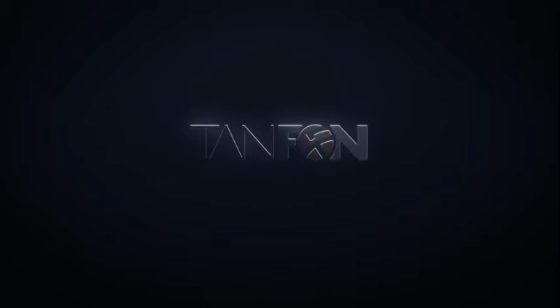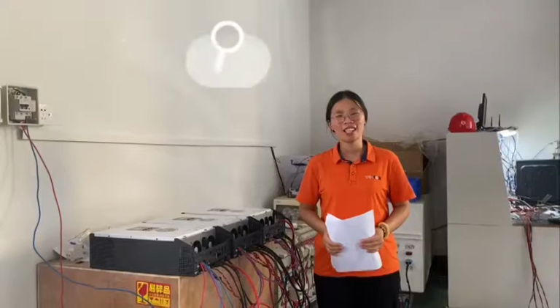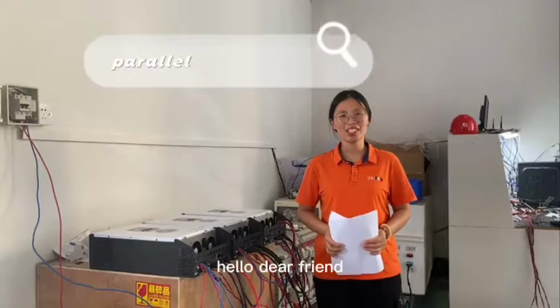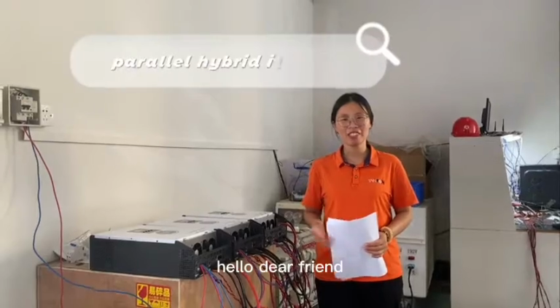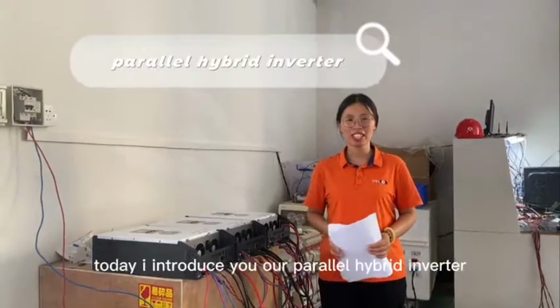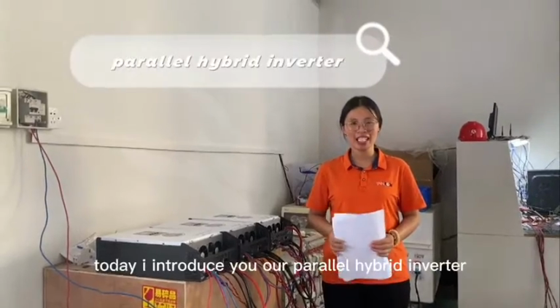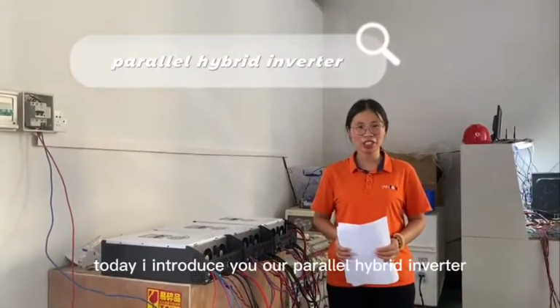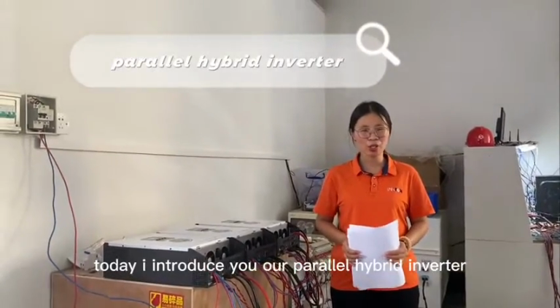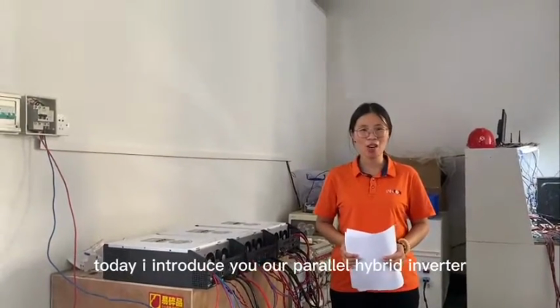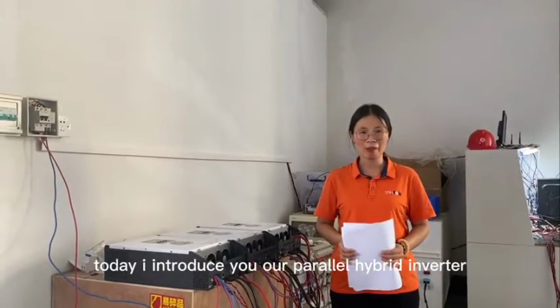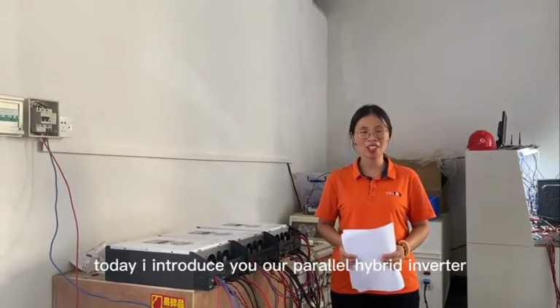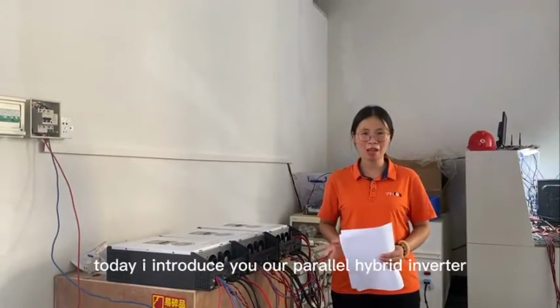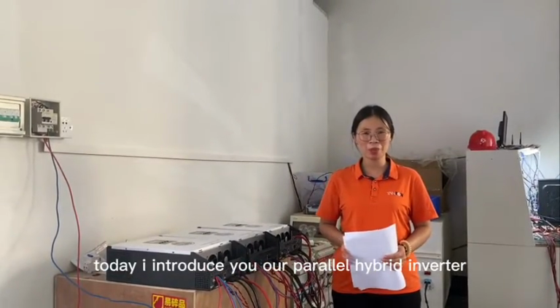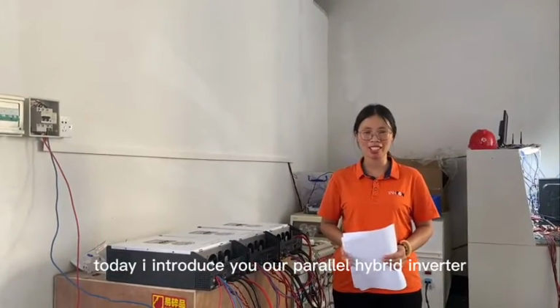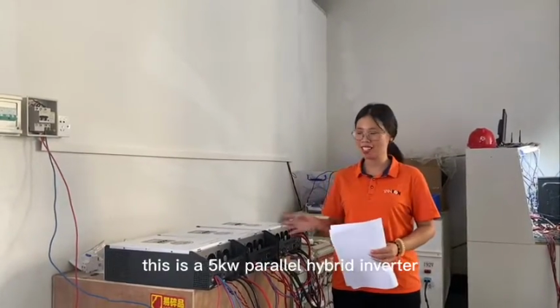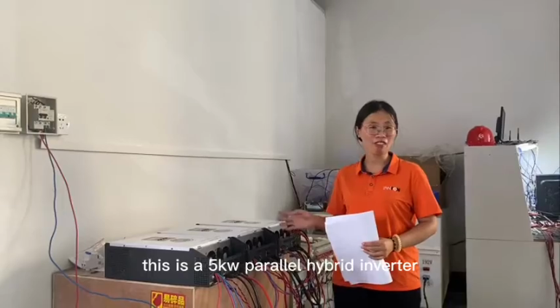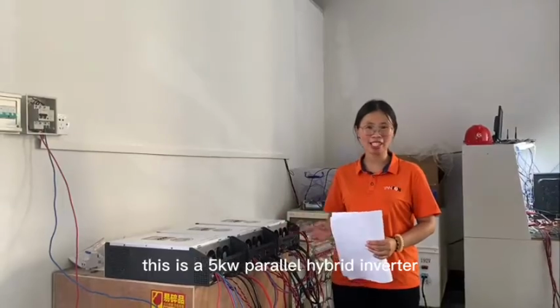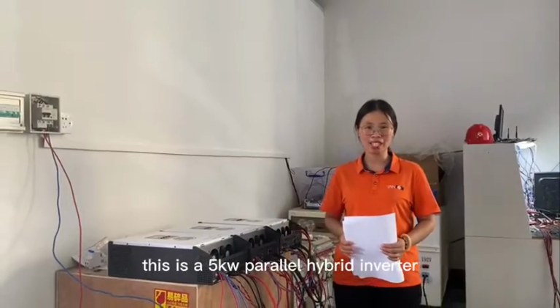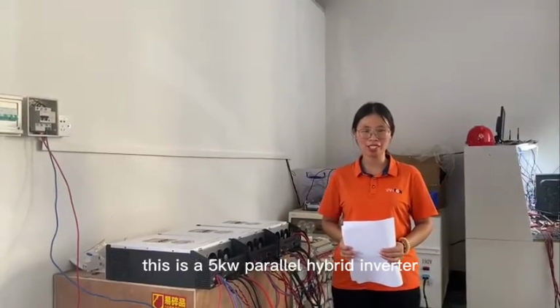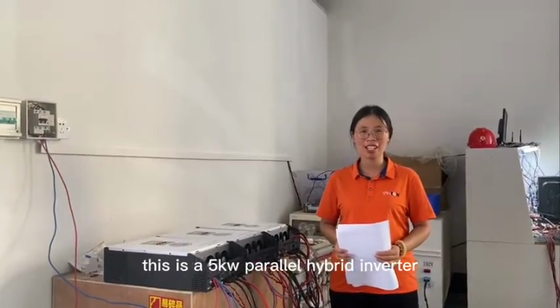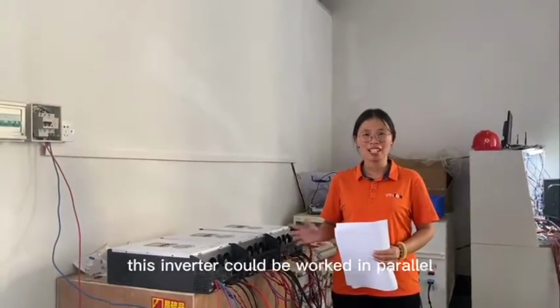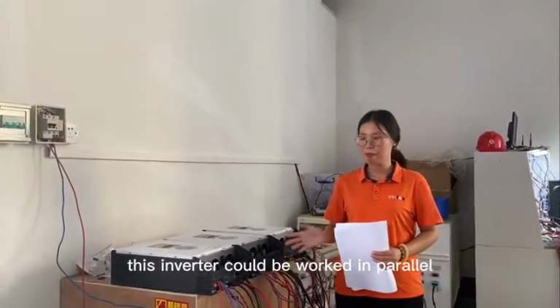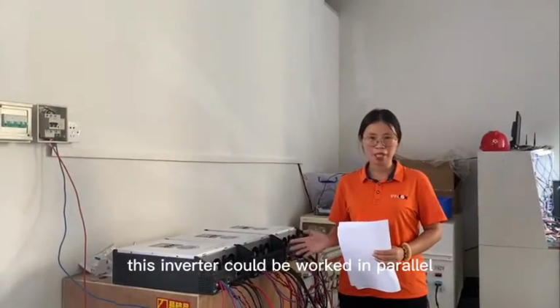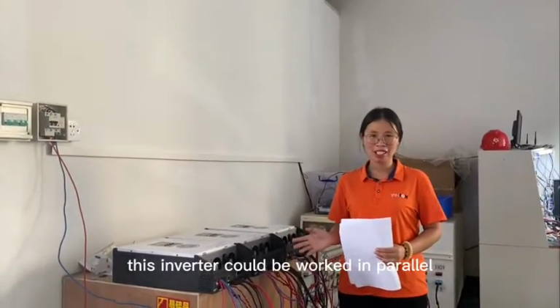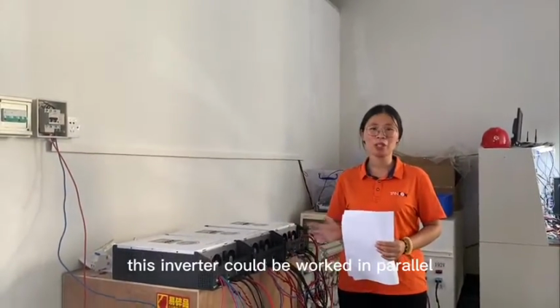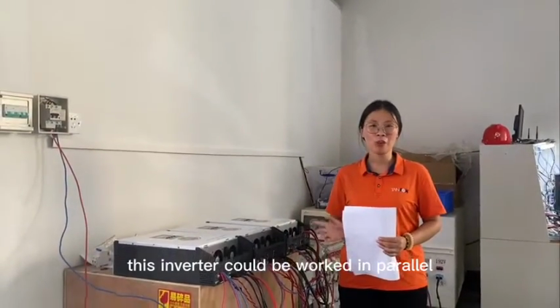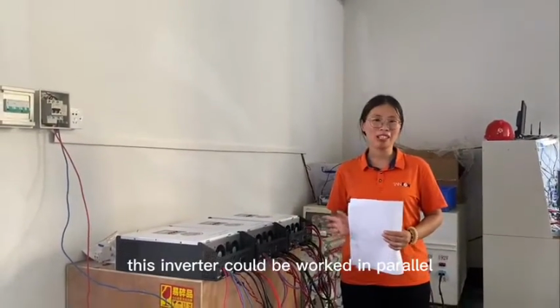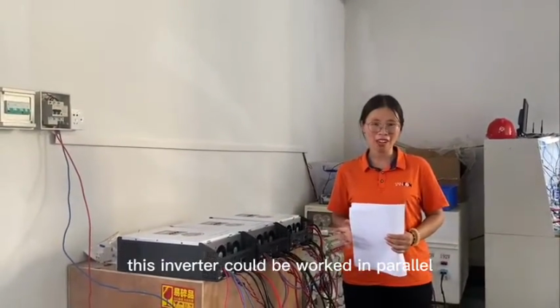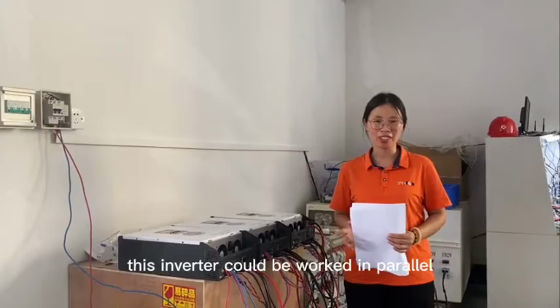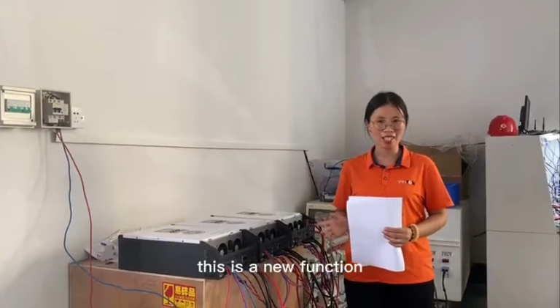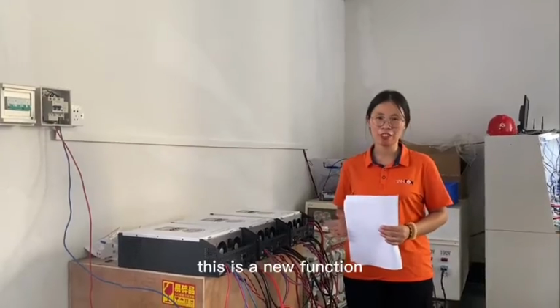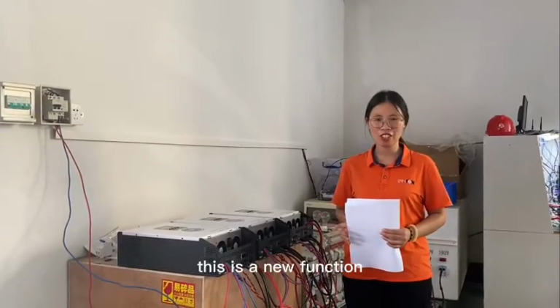Hello dear friends. Today I introduce you our parallel hybrid inverter. This is the 5kW inverter. This inverter can work in parallel. This is a new function.